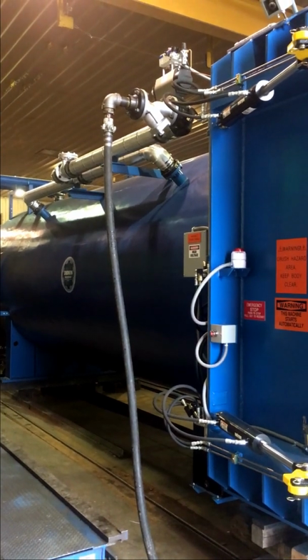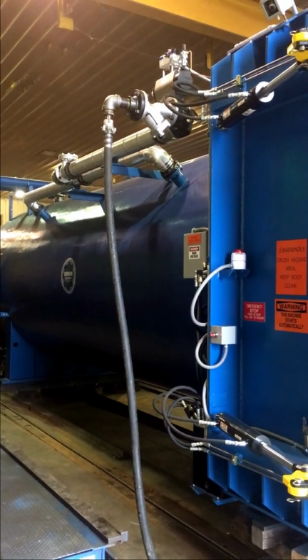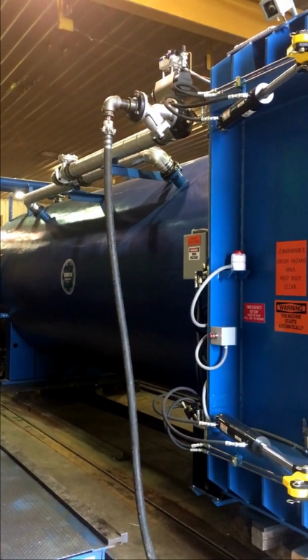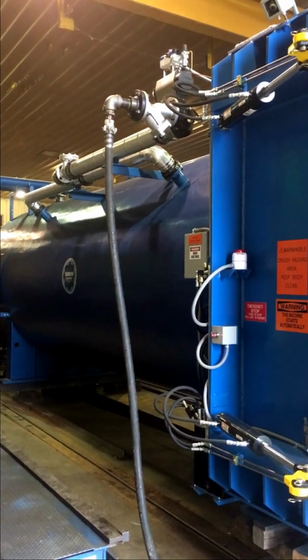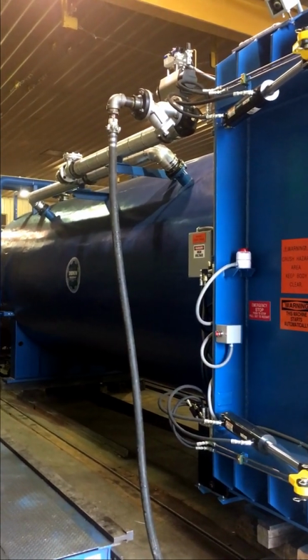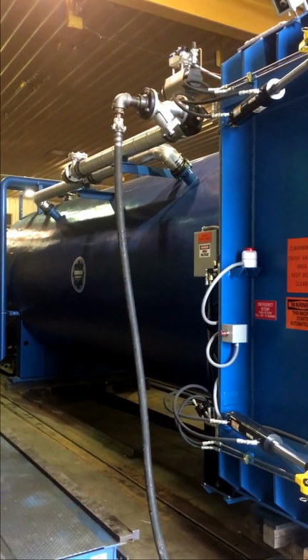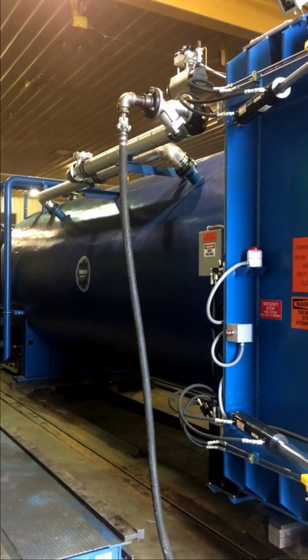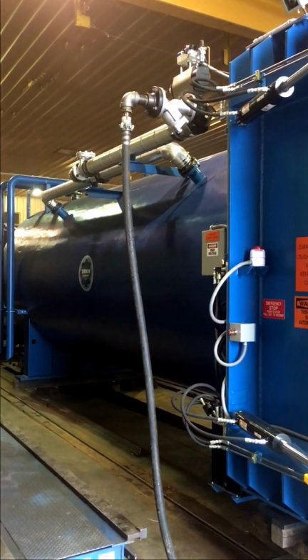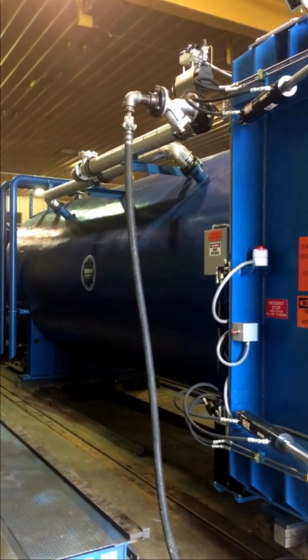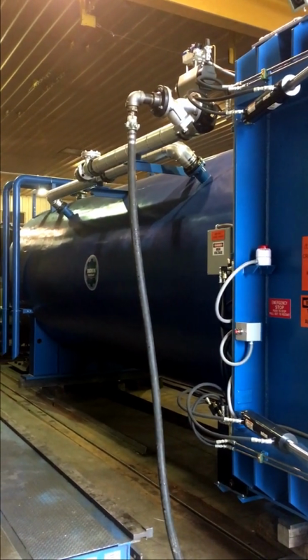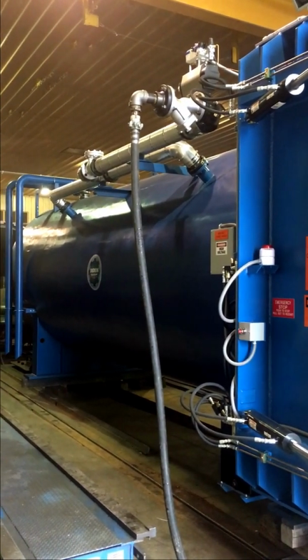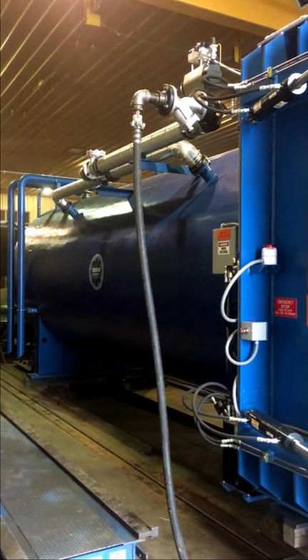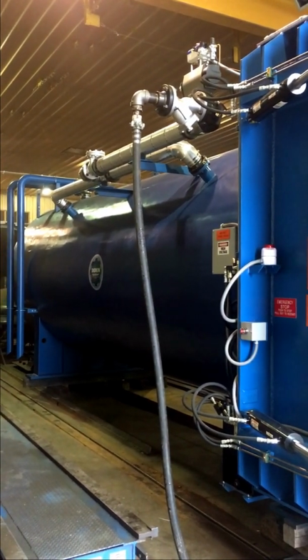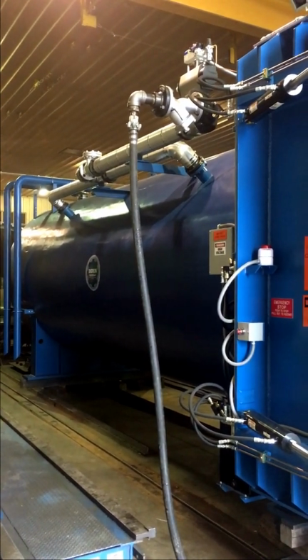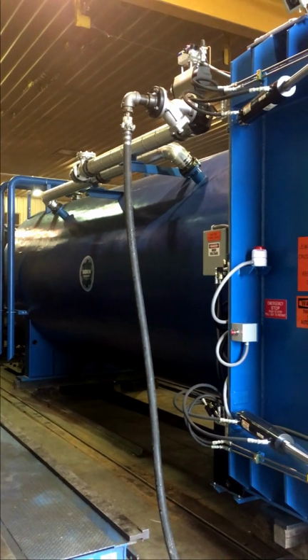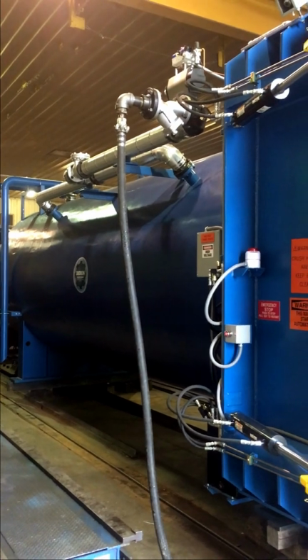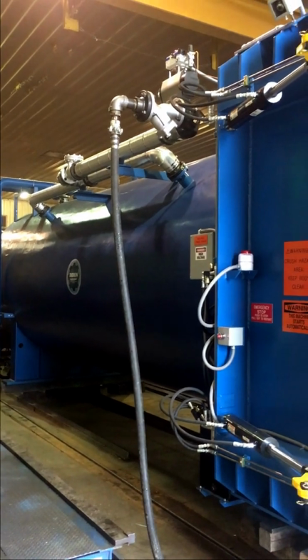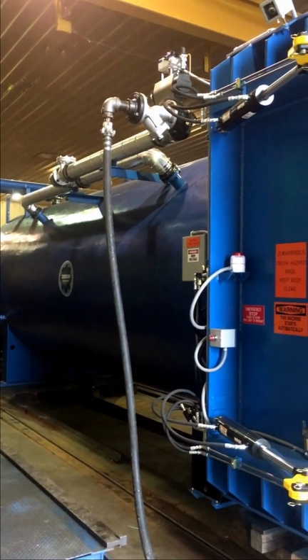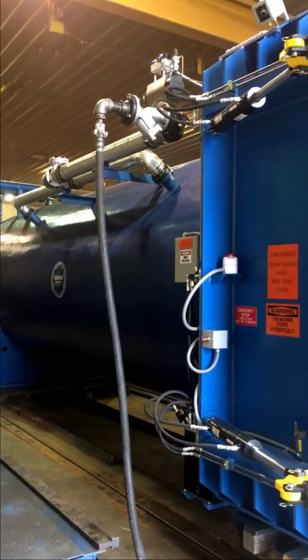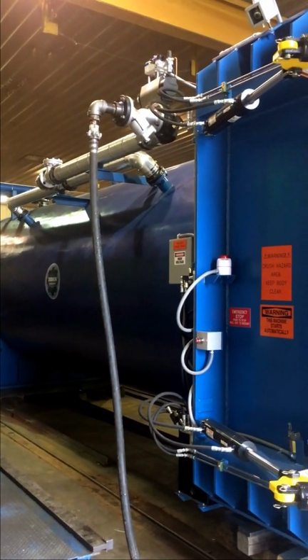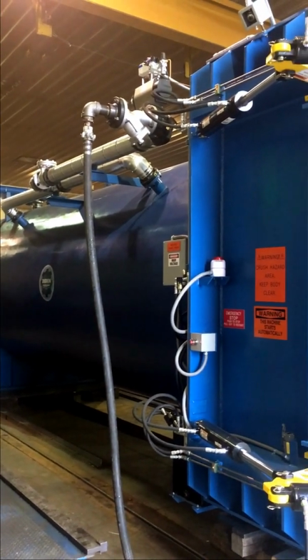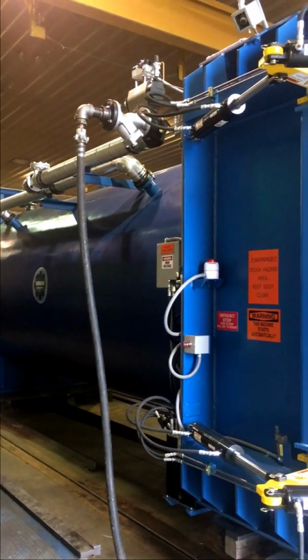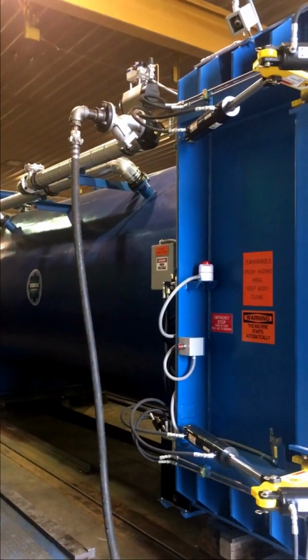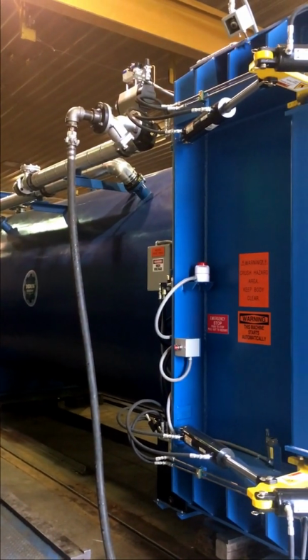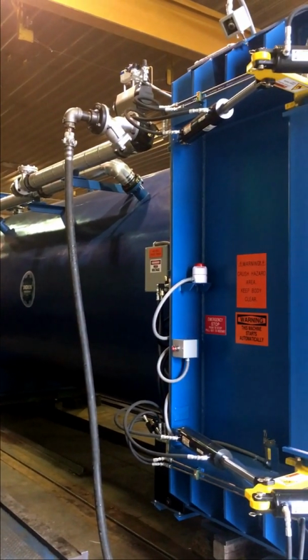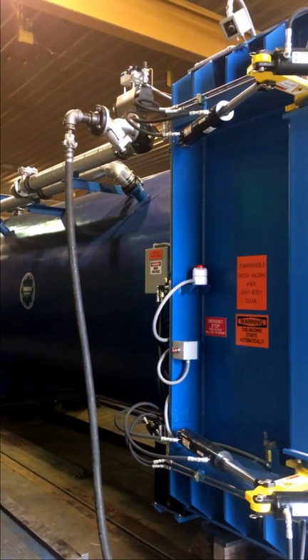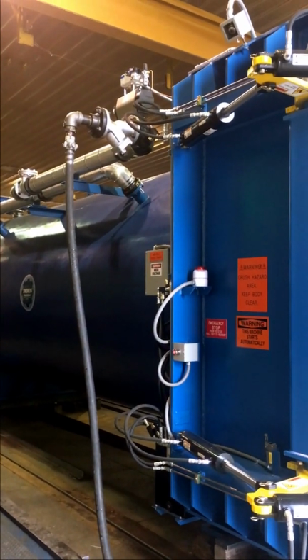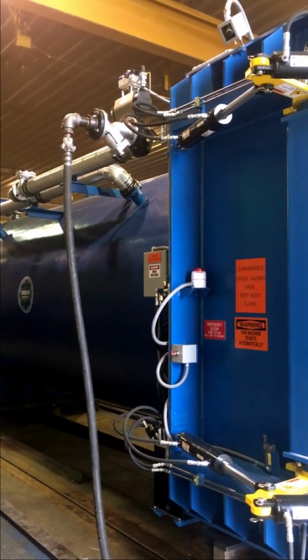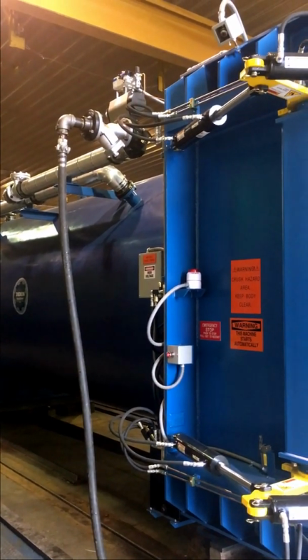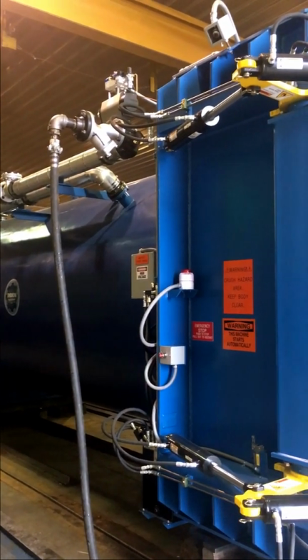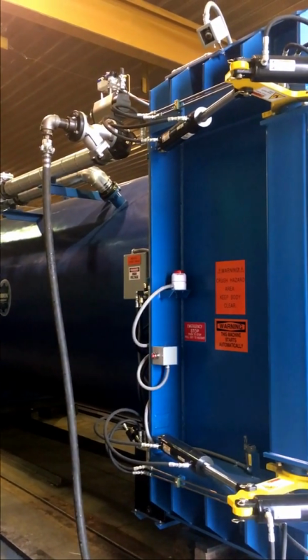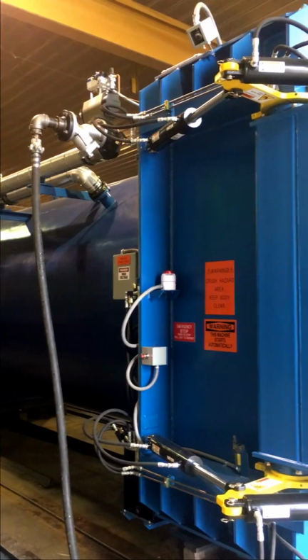Today we're showing you the Didion autoclave, a 96-inch ID by 25-foot long steam autoclave. Here you can see our steam valve and piping.